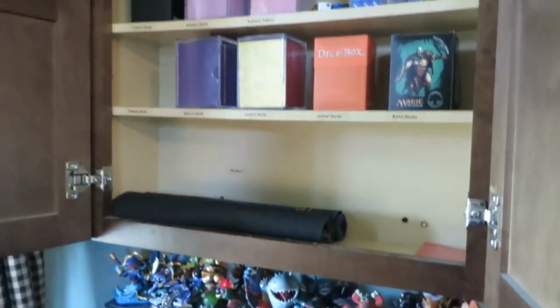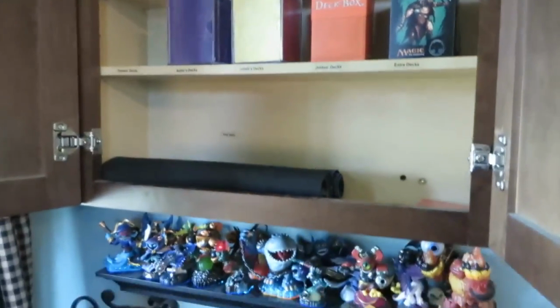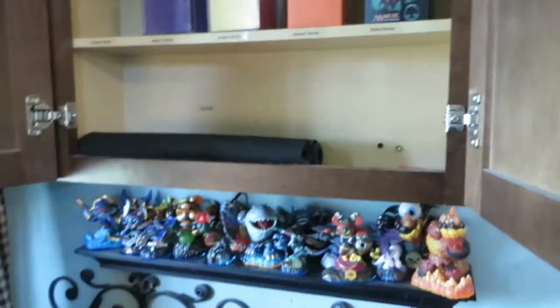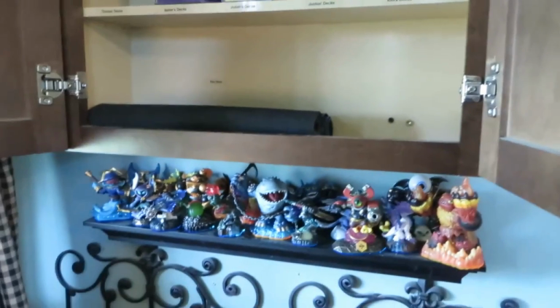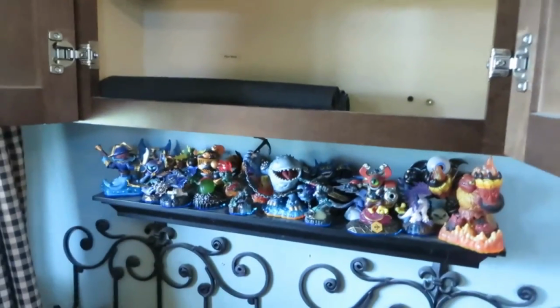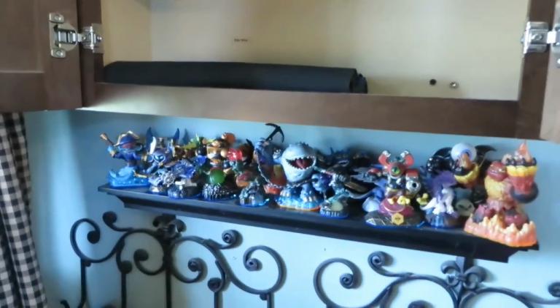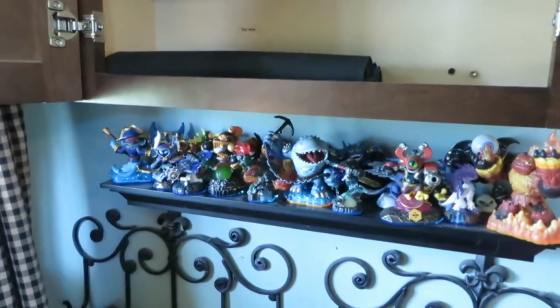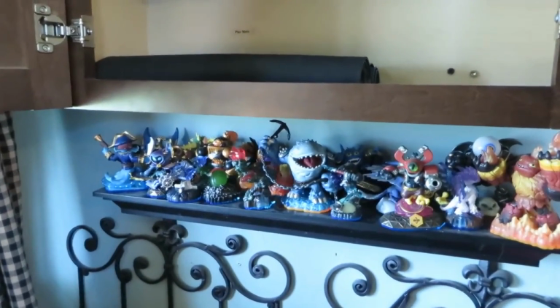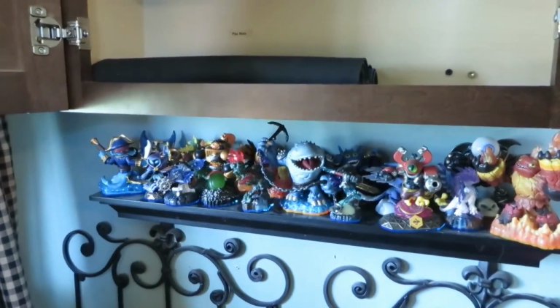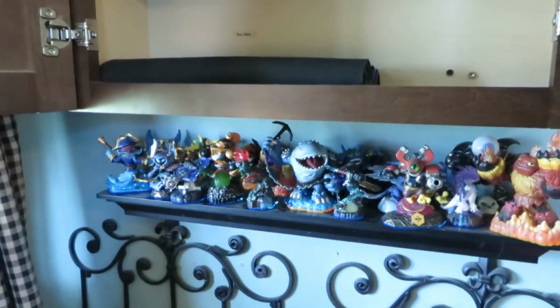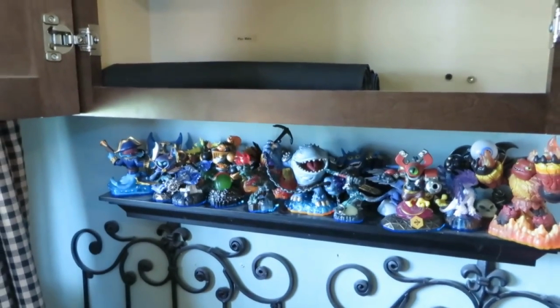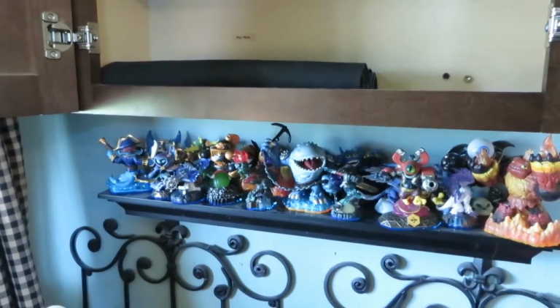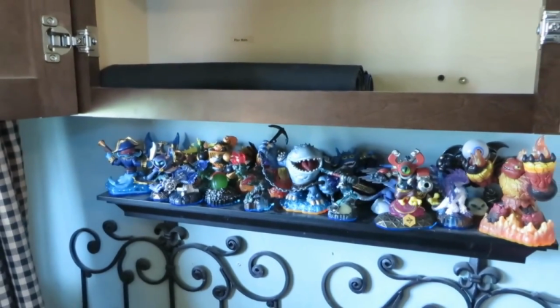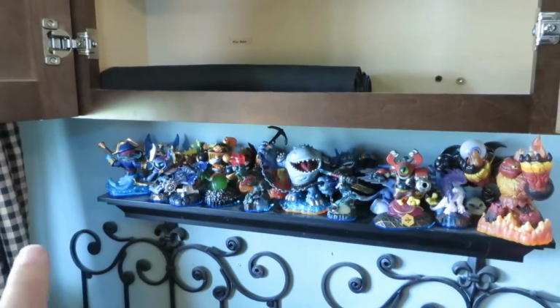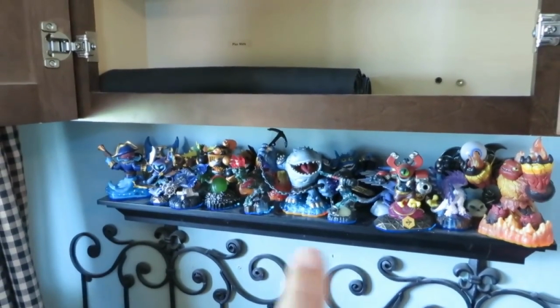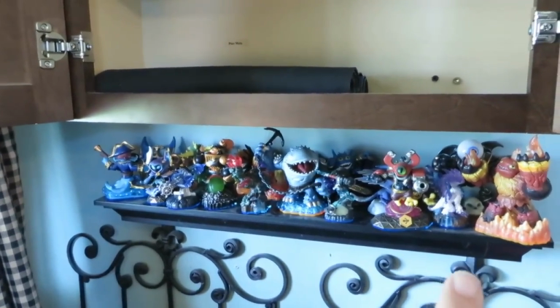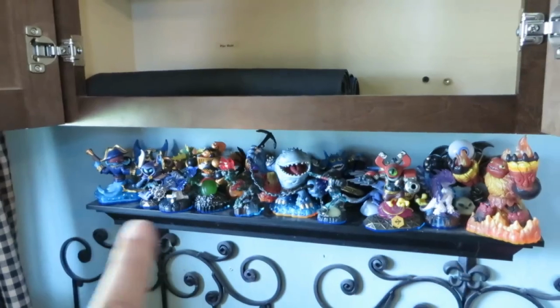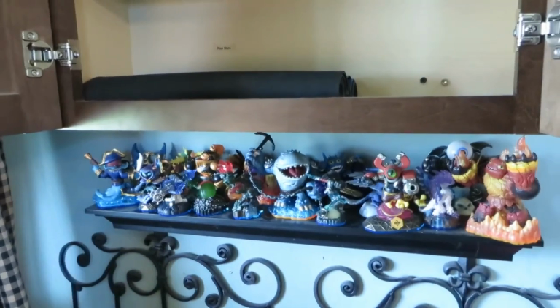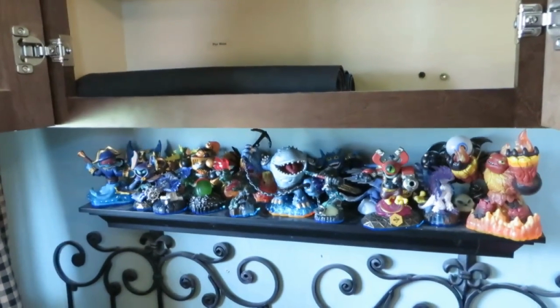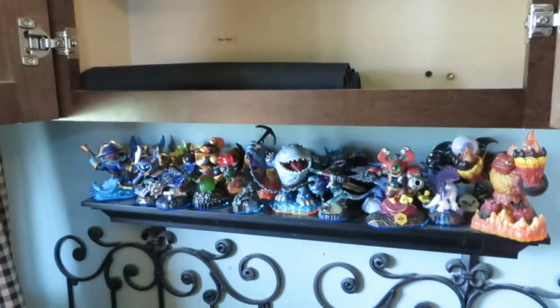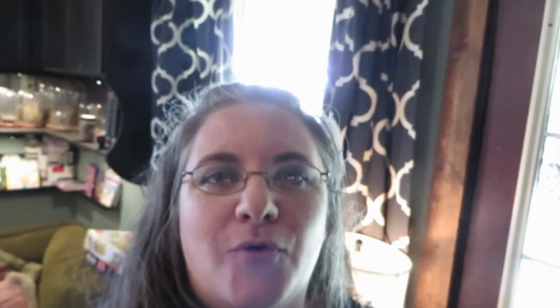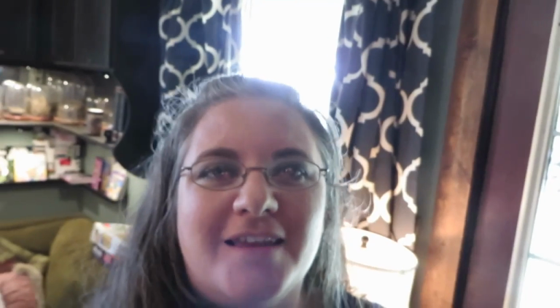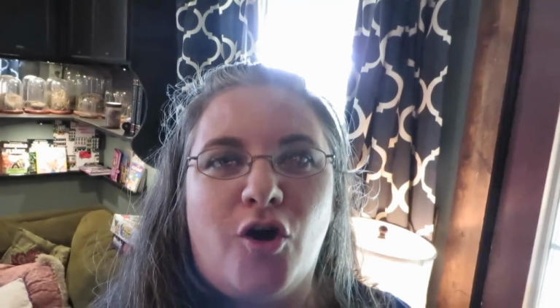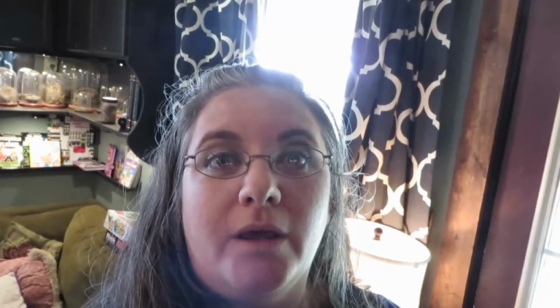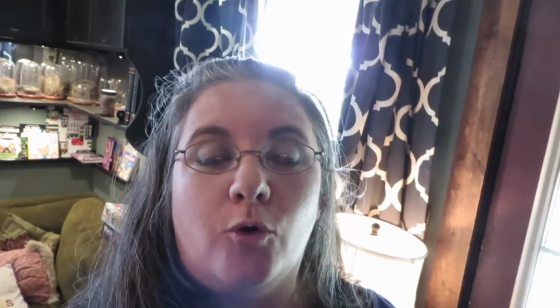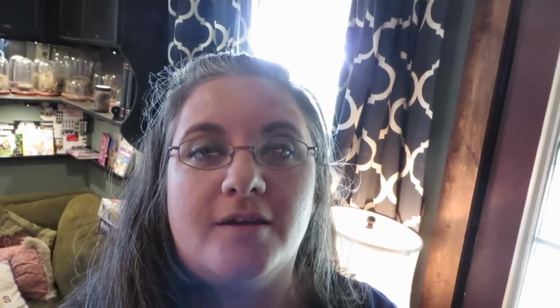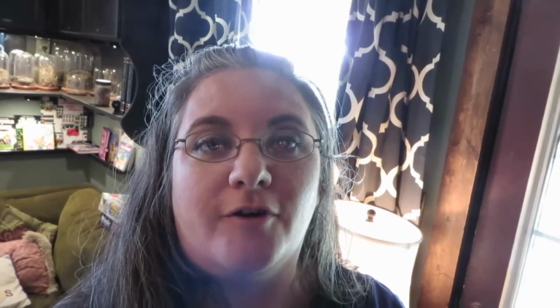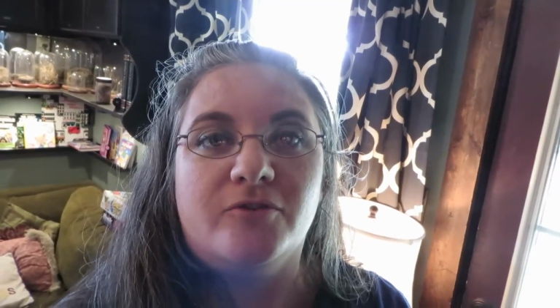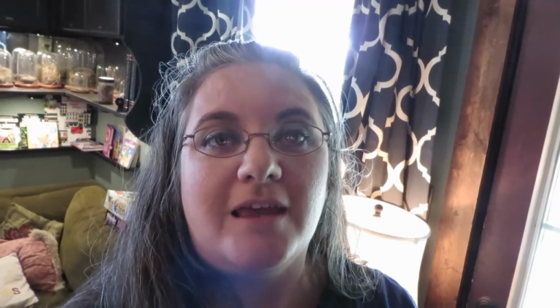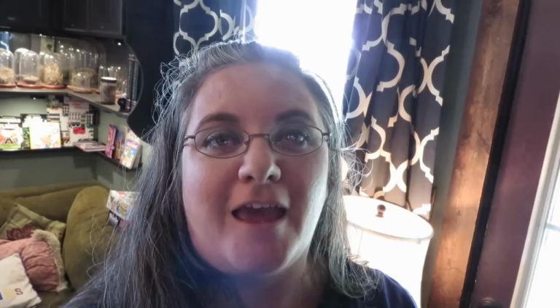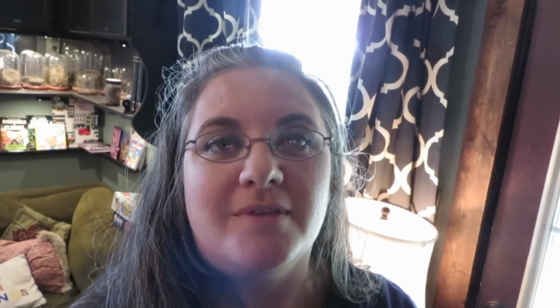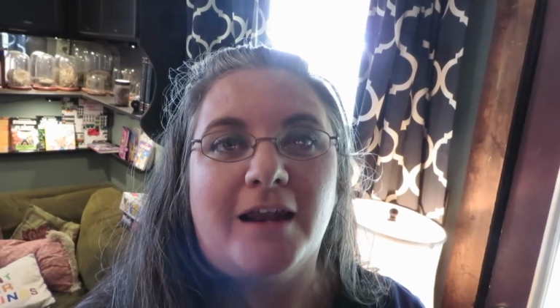And that's where we keep all of our Skylanders right there on that little shelf underneath.